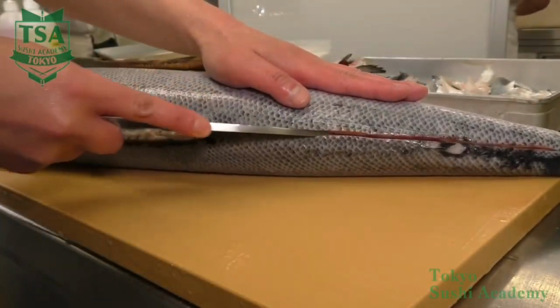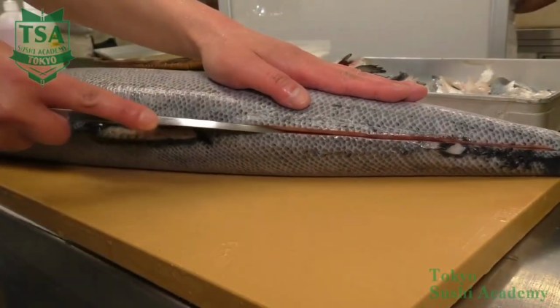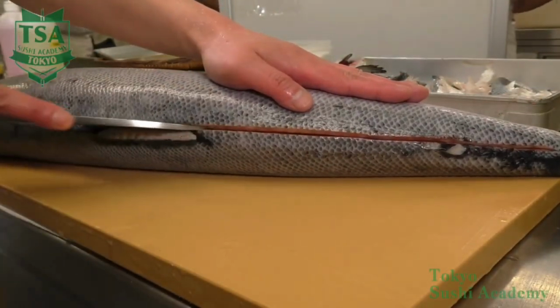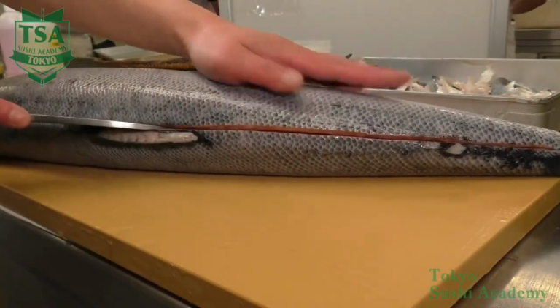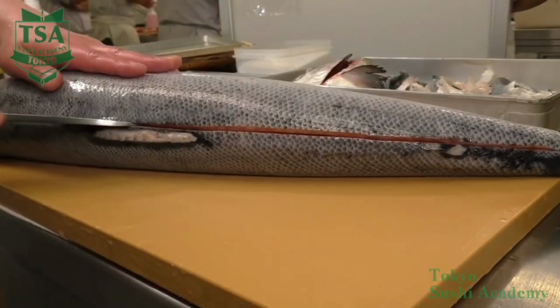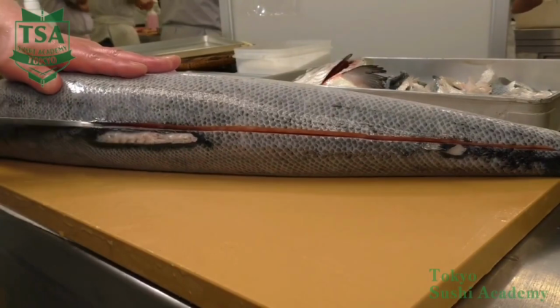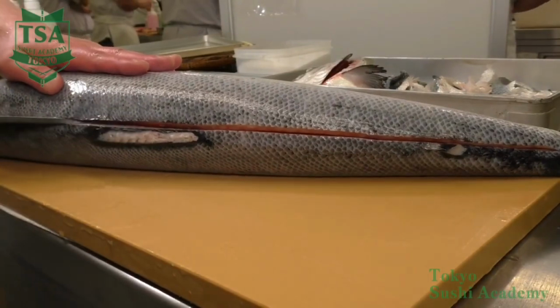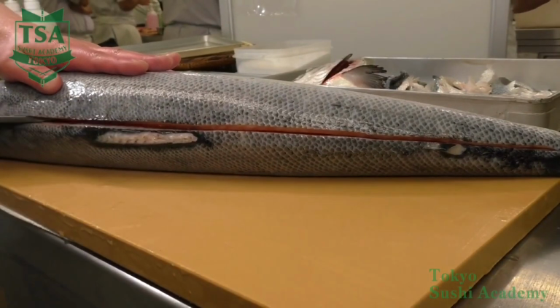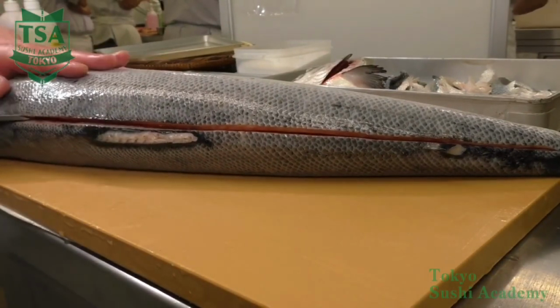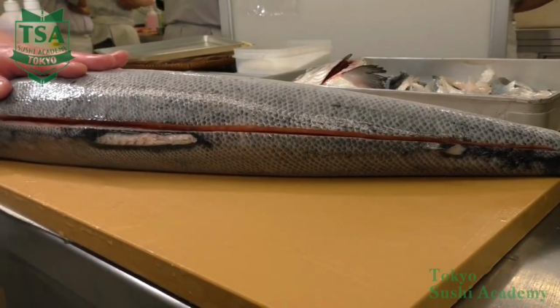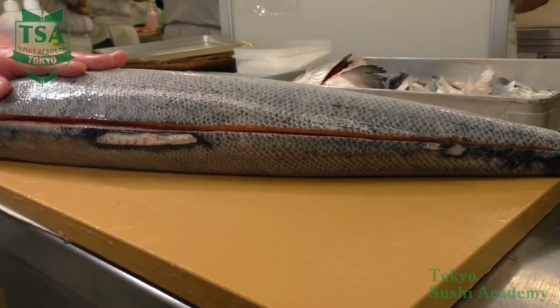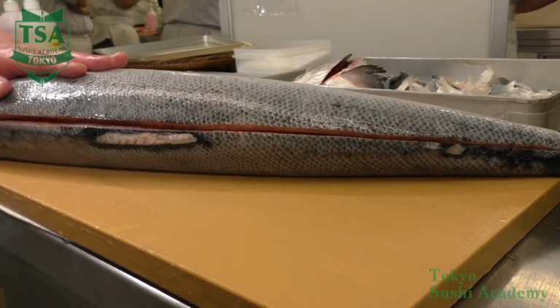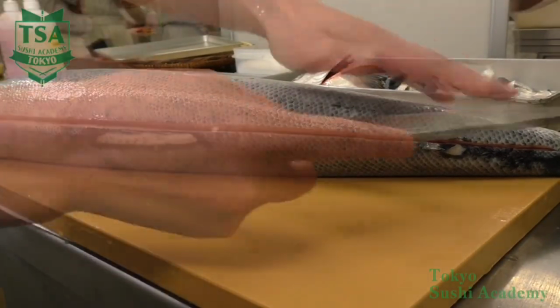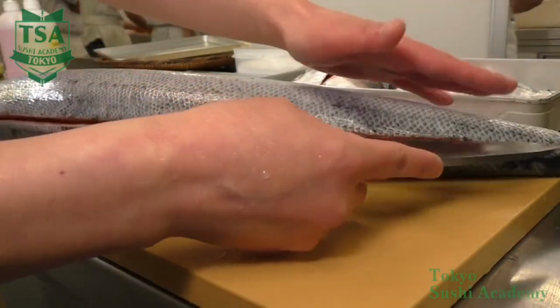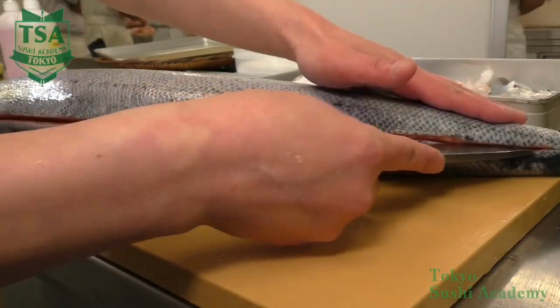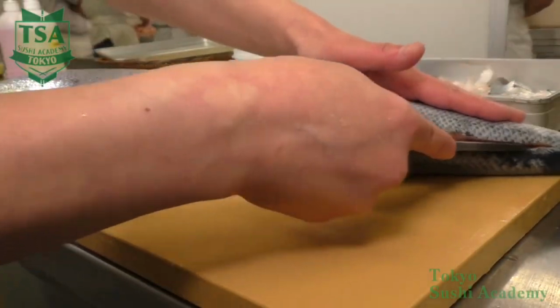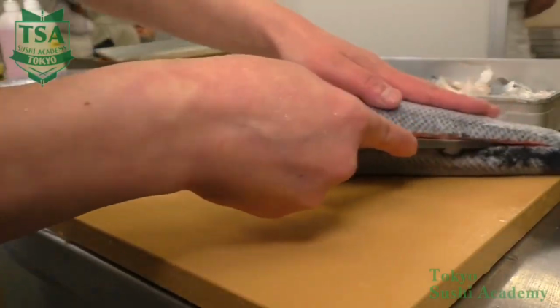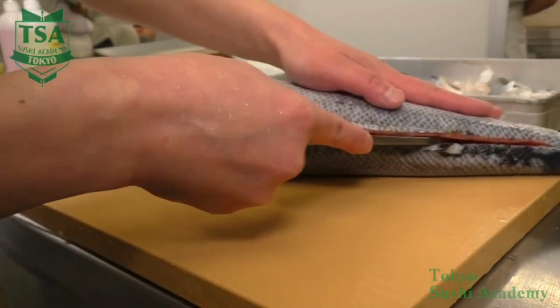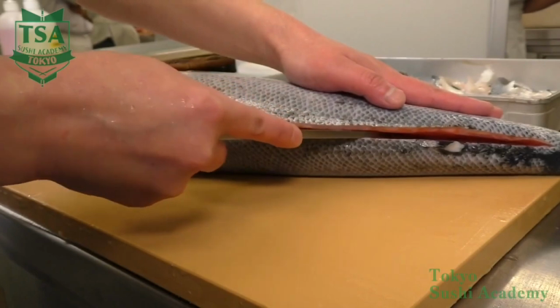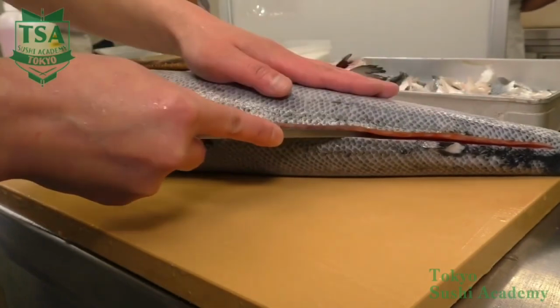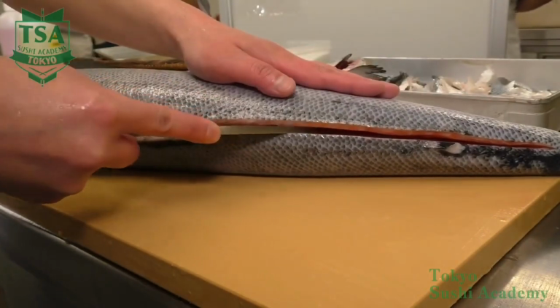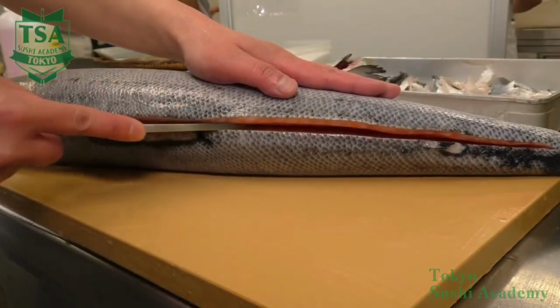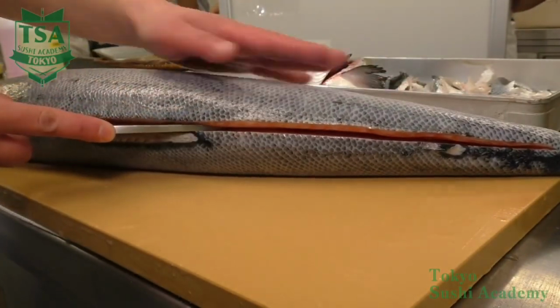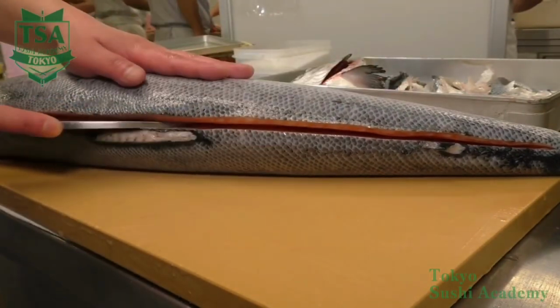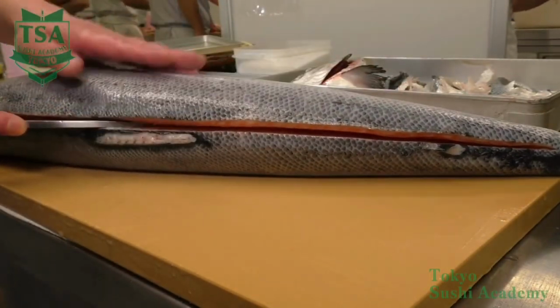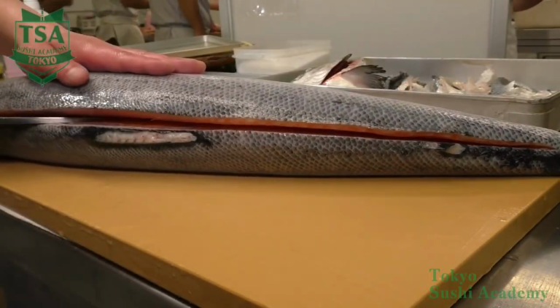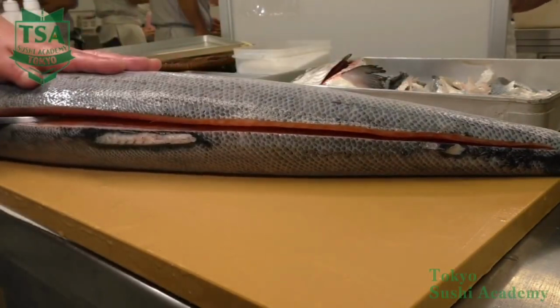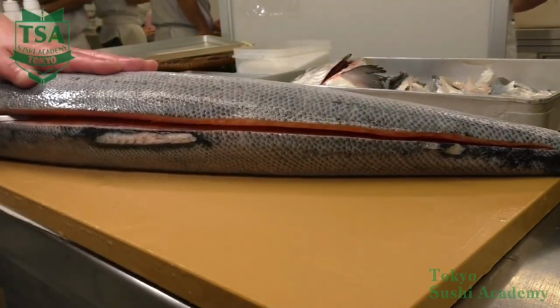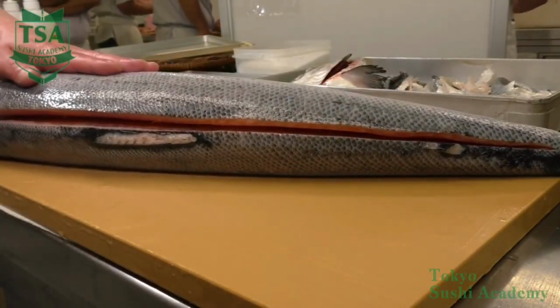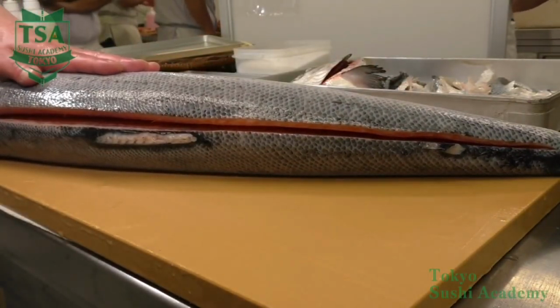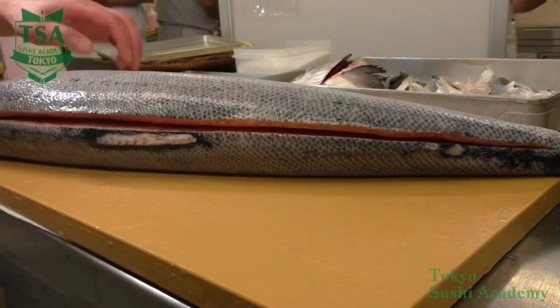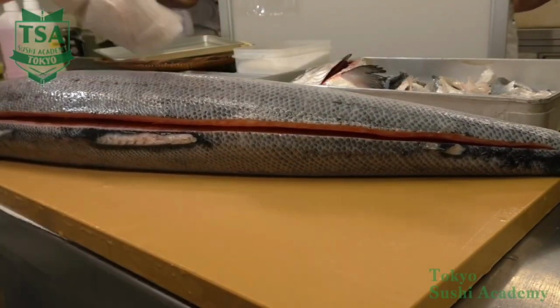Next, make an incision on the shiitami backside. Make an incision on the base of the dorsal fin. At the second move, cut through until the spinal cord.